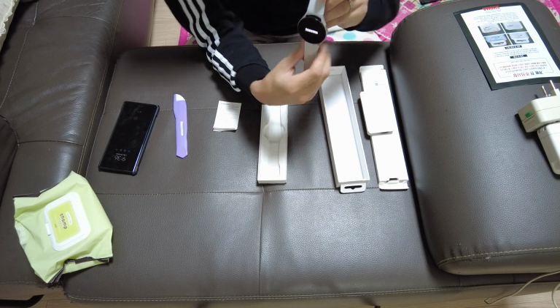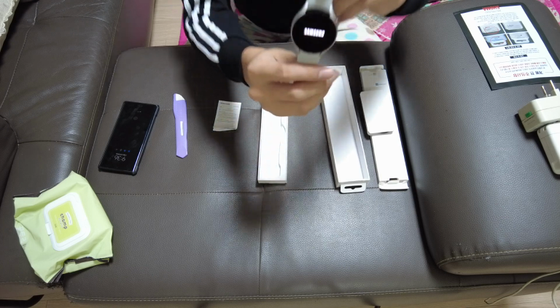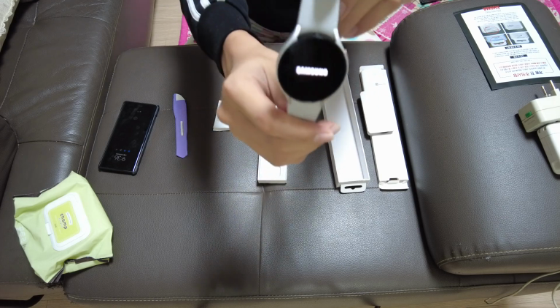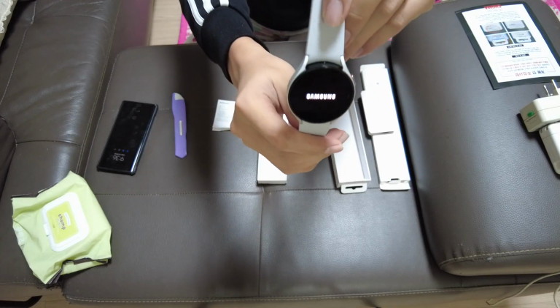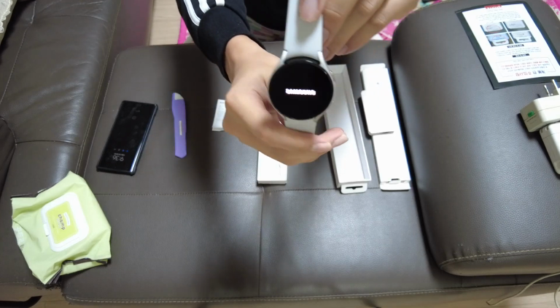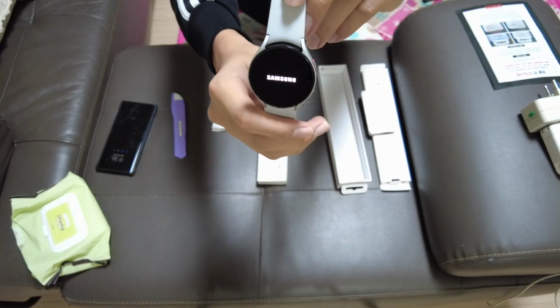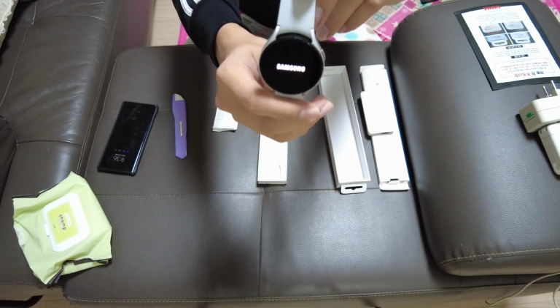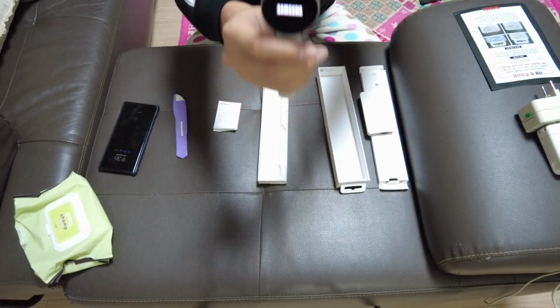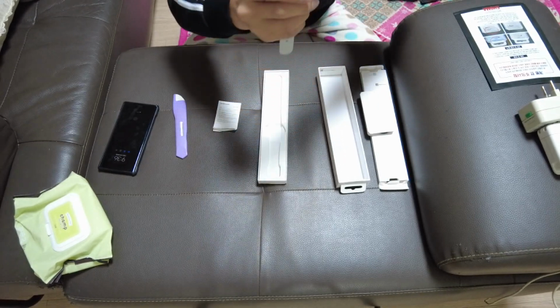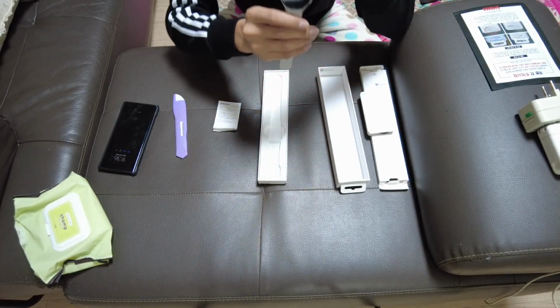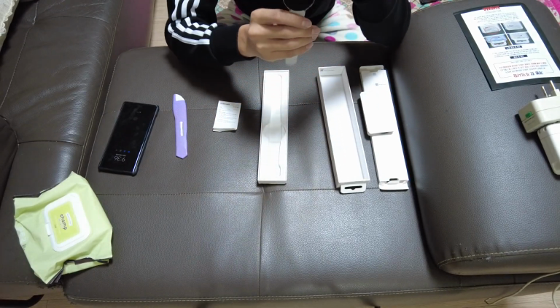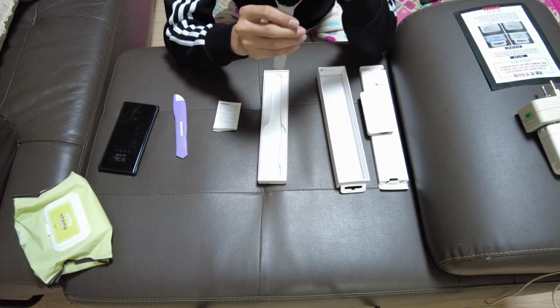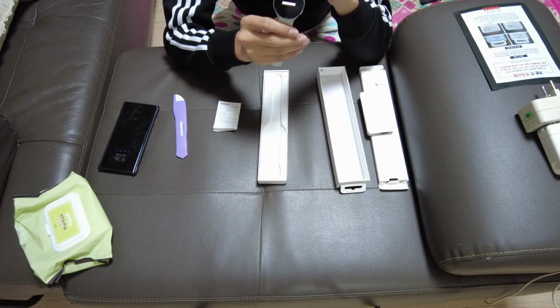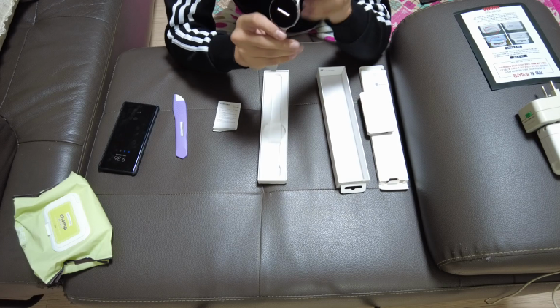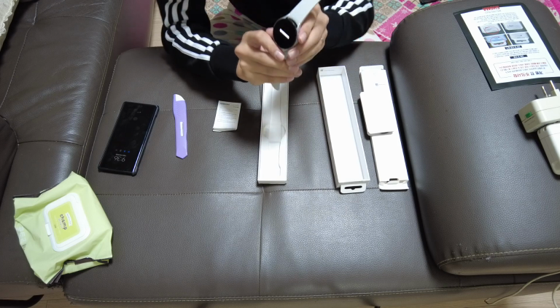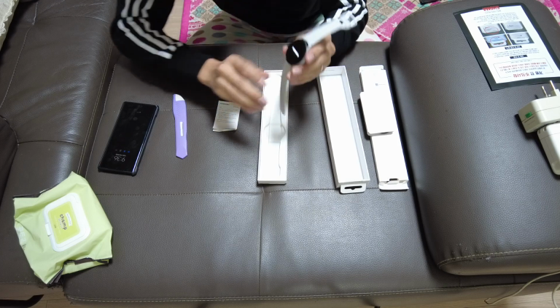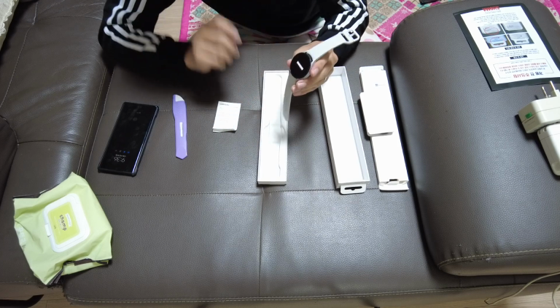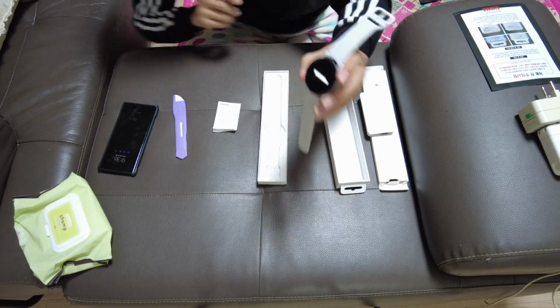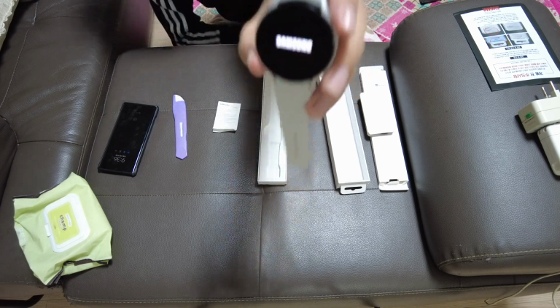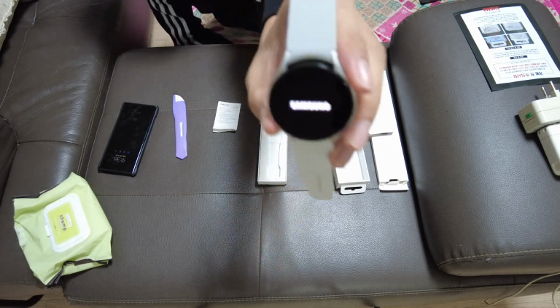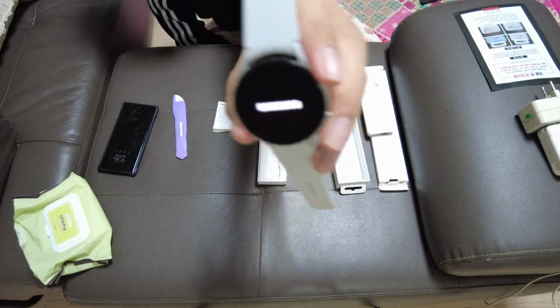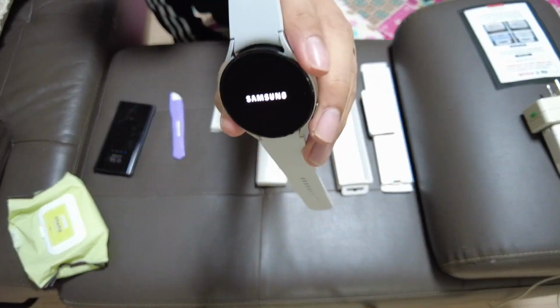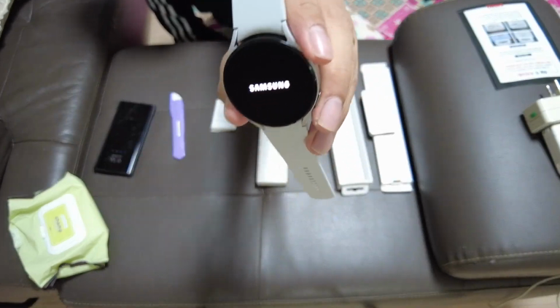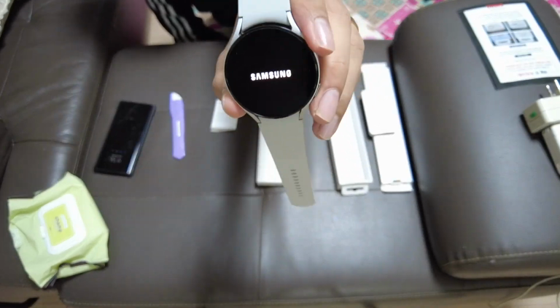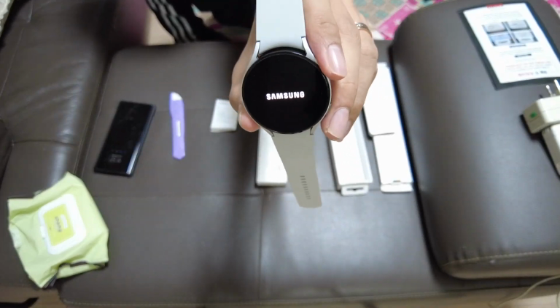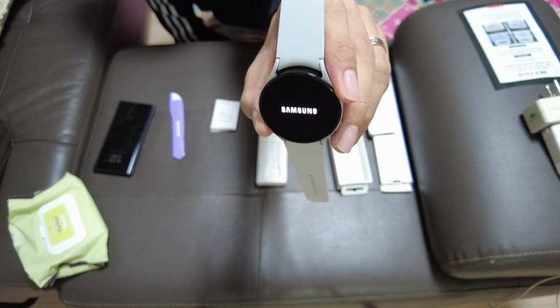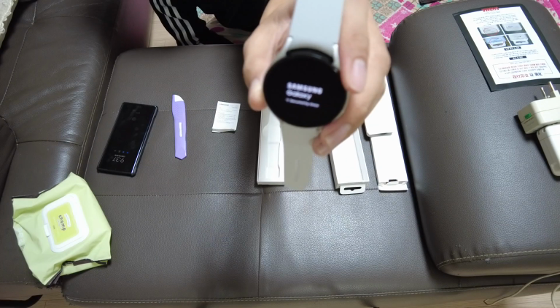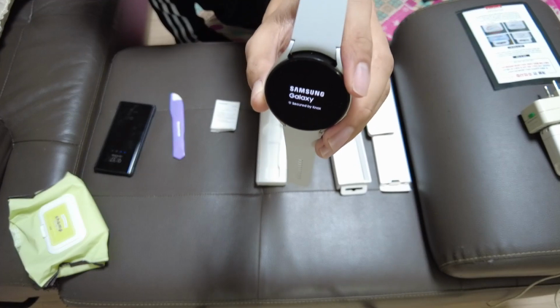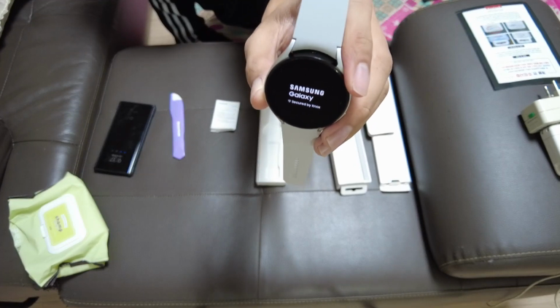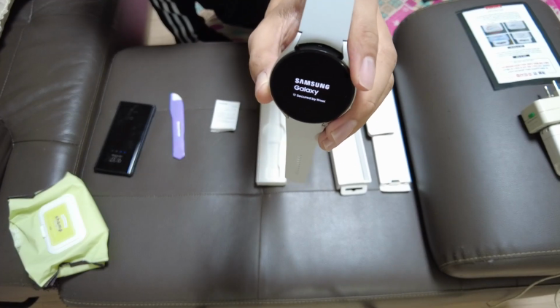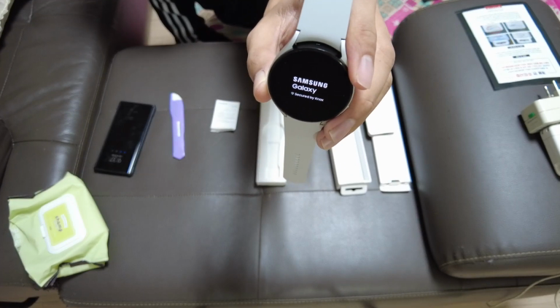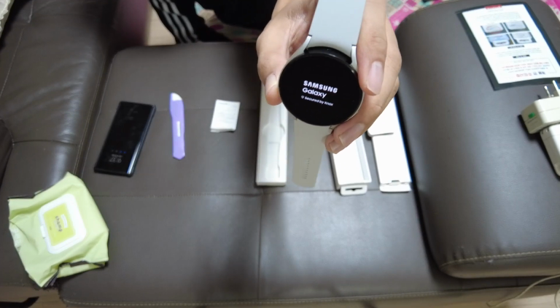There are two buttons on the side — let's turn it on. There we go, it's turning on, it's booting. This is booting for the first time. Samsung Galaxy Watch.